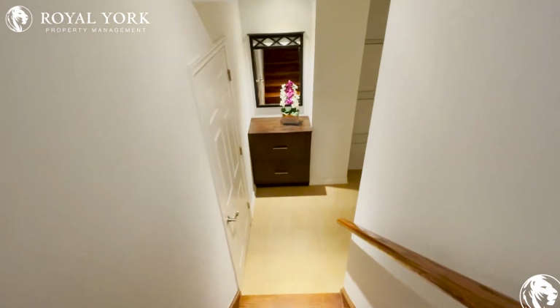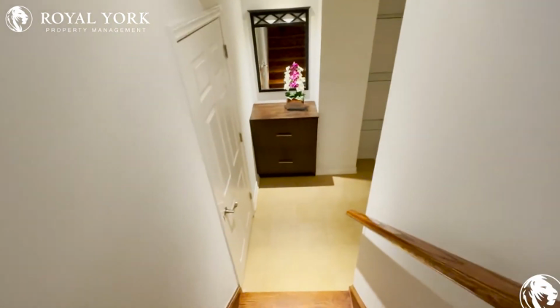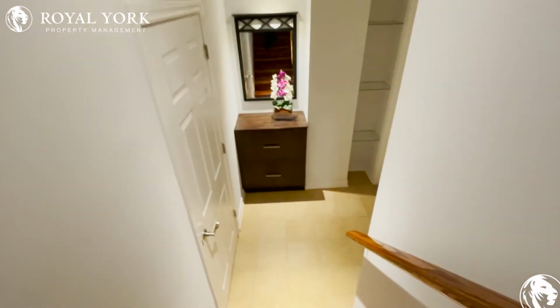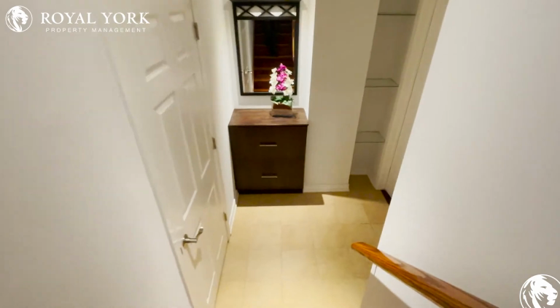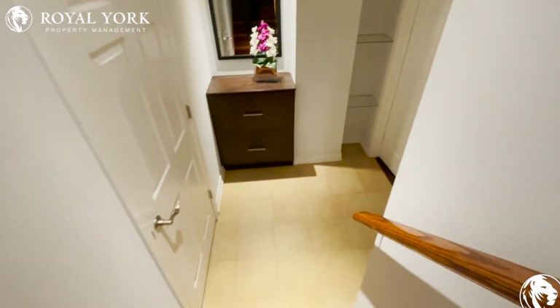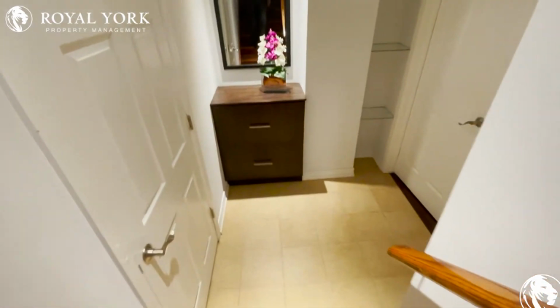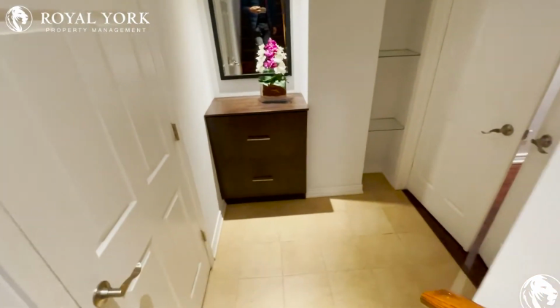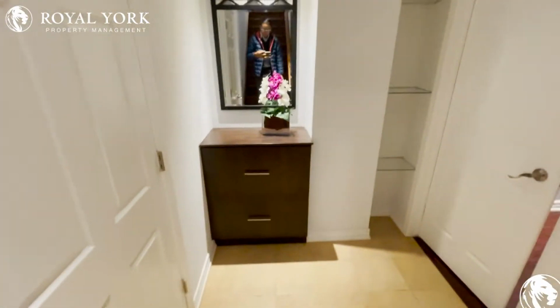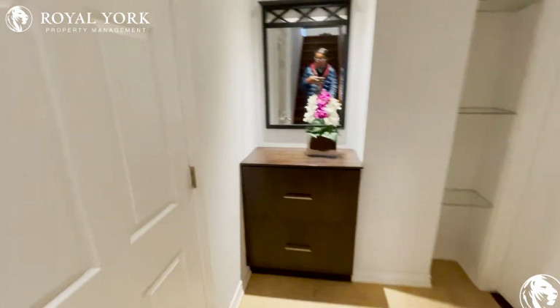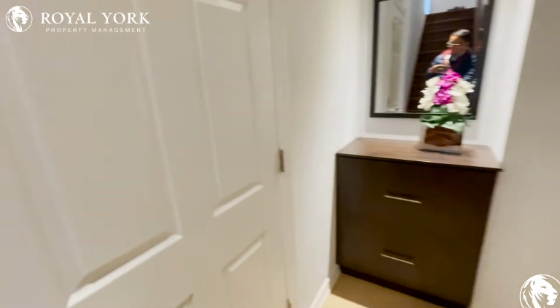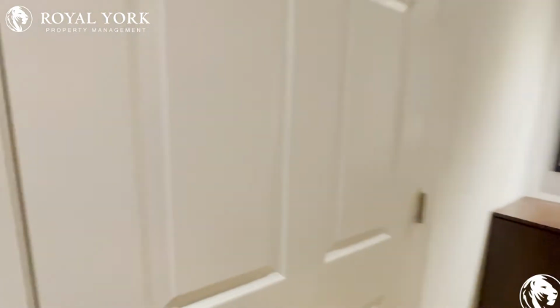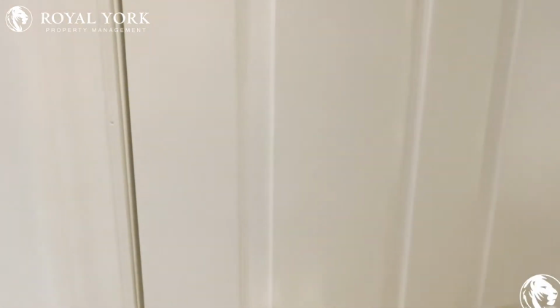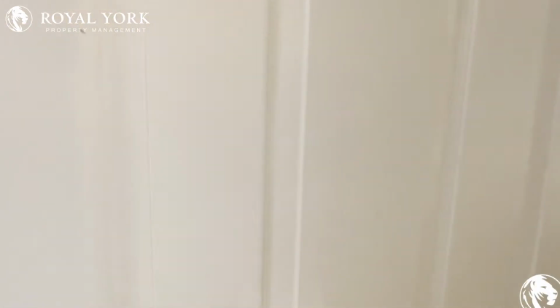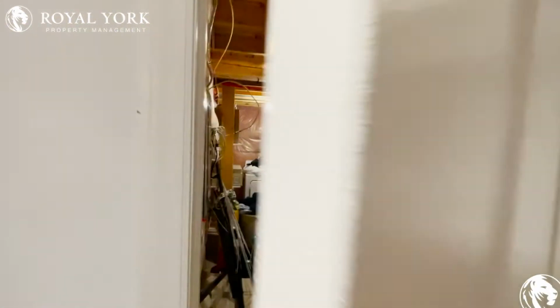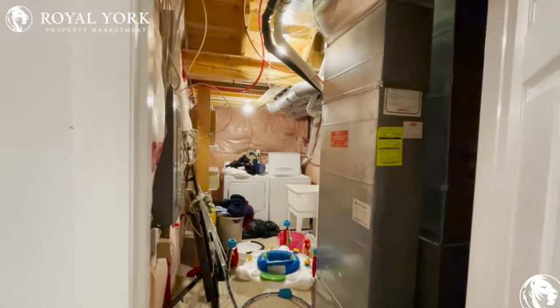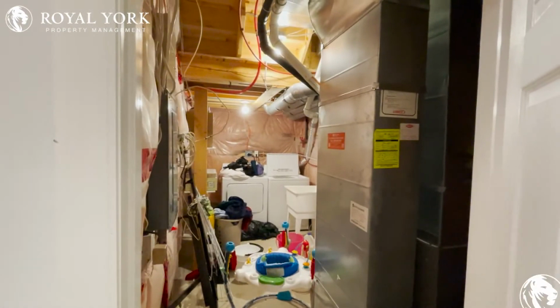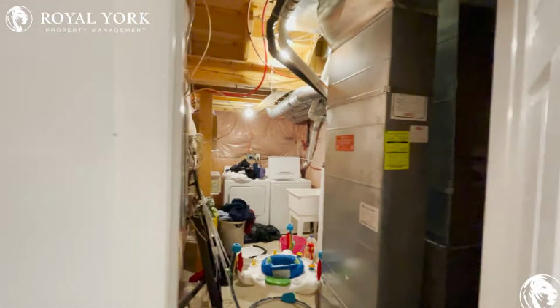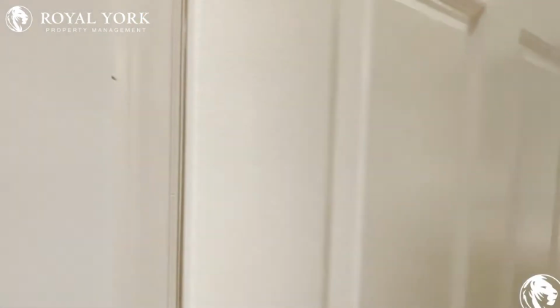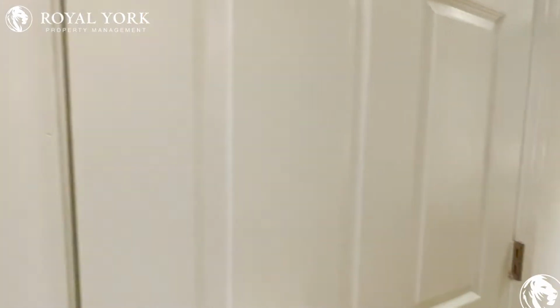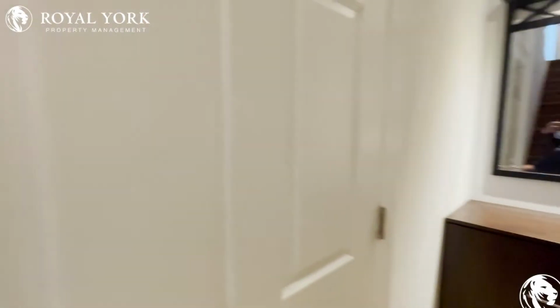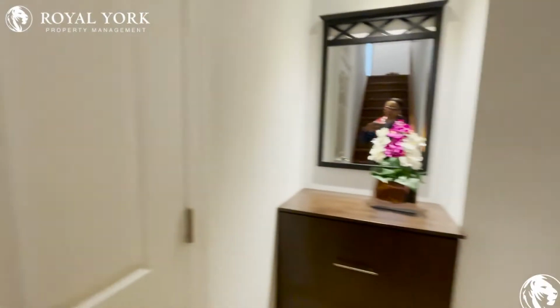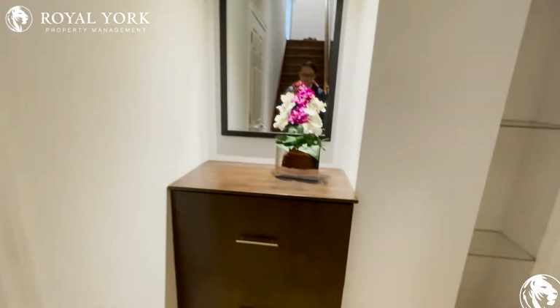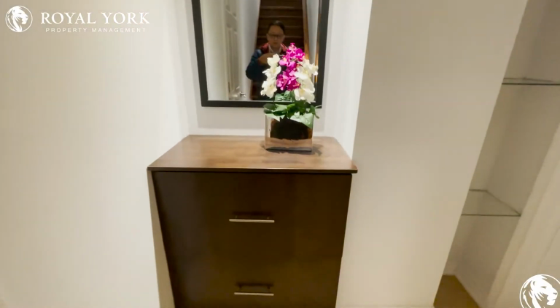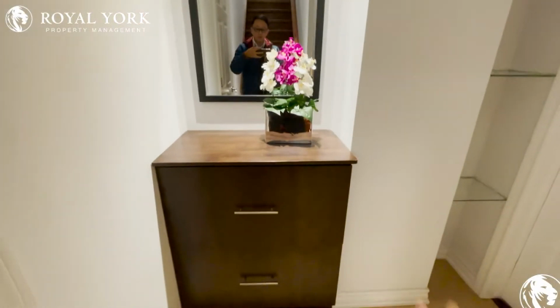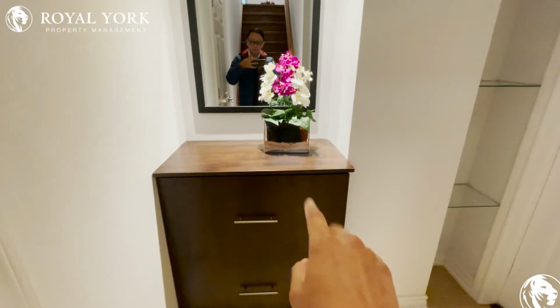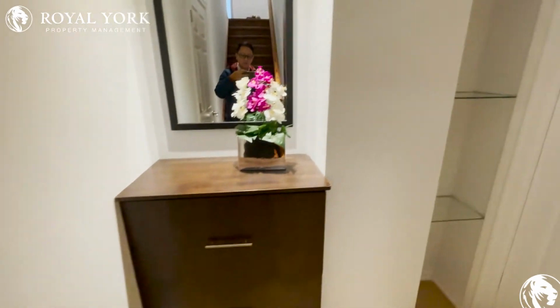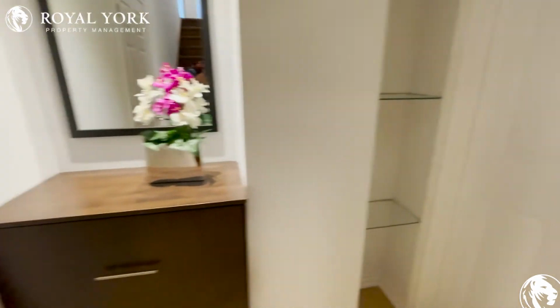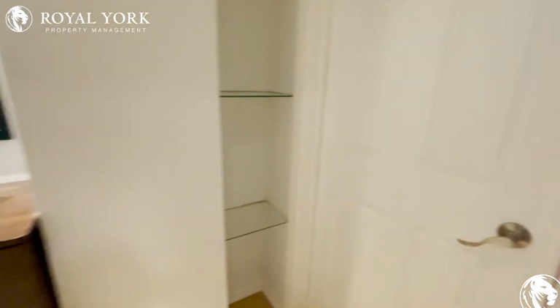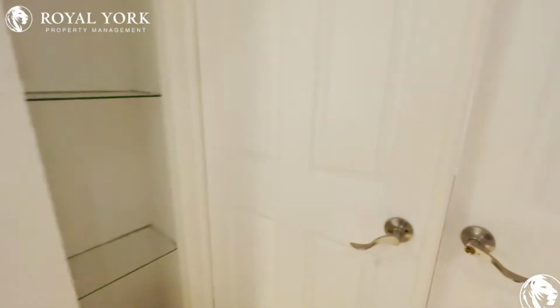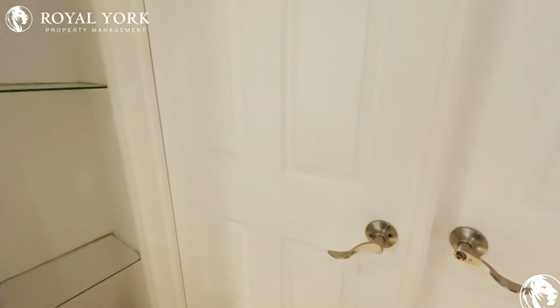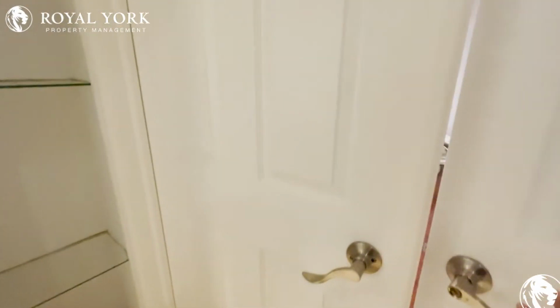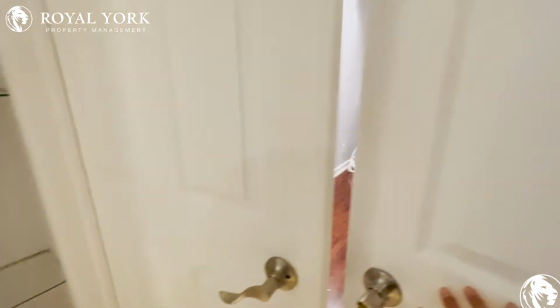As soon as we walk down to the basement, on our left-hand side is where the laundry room is. It's a shared laundry. There are also cabinet storage to use here.